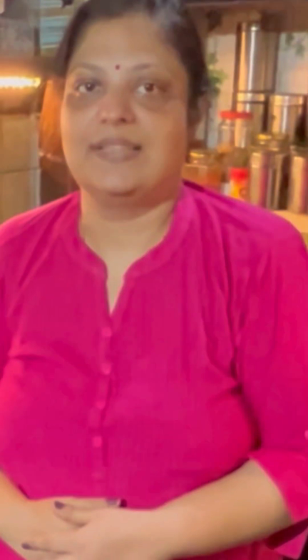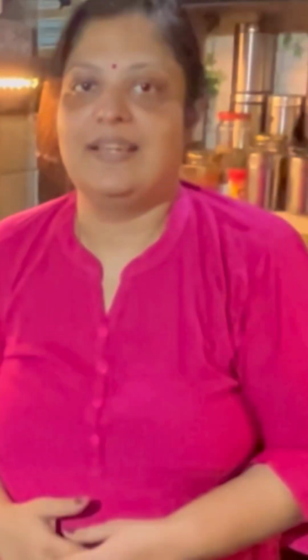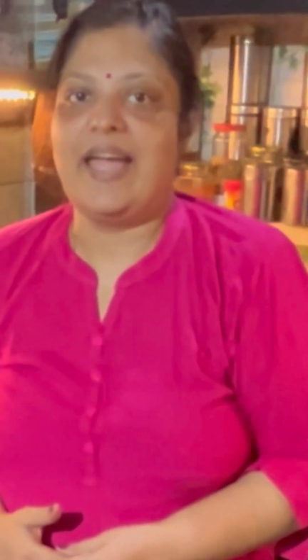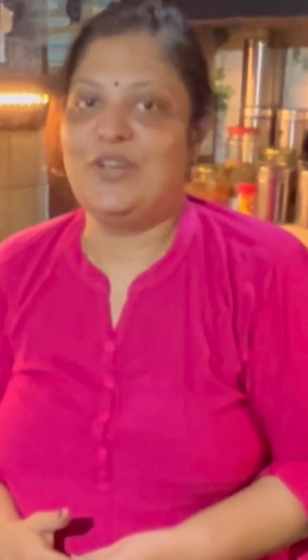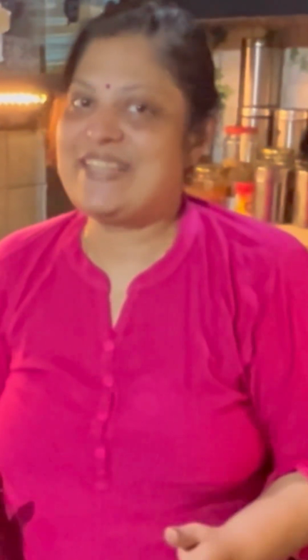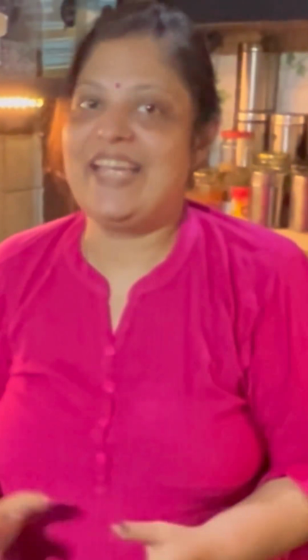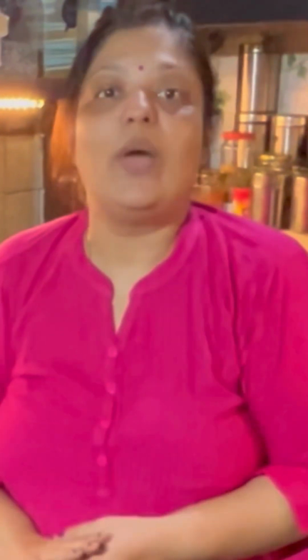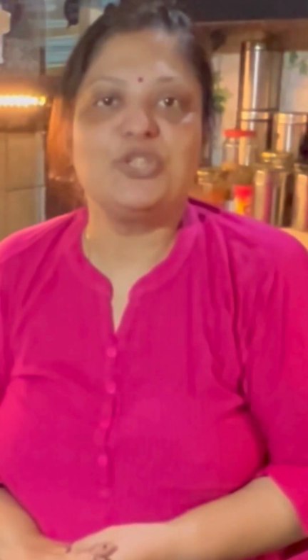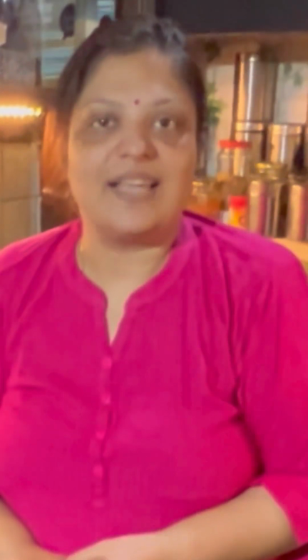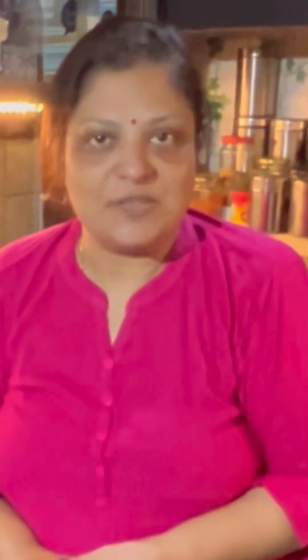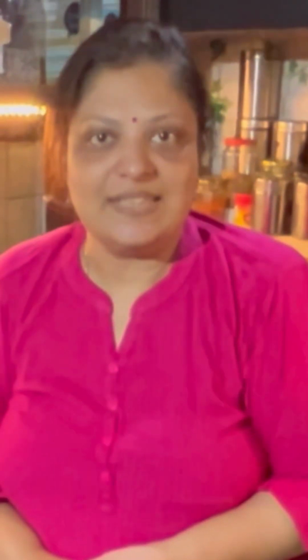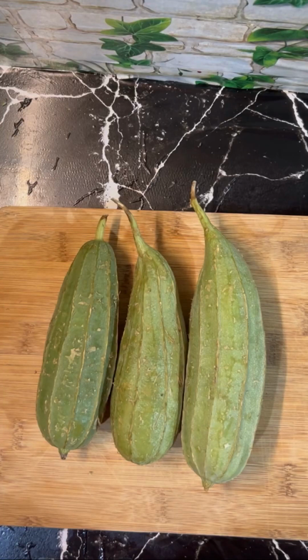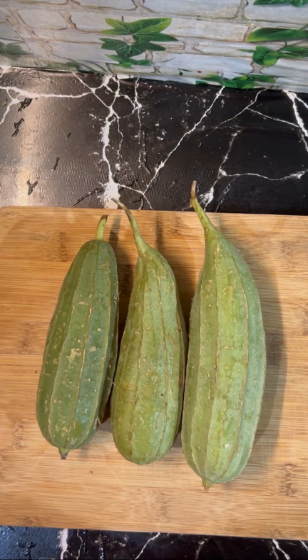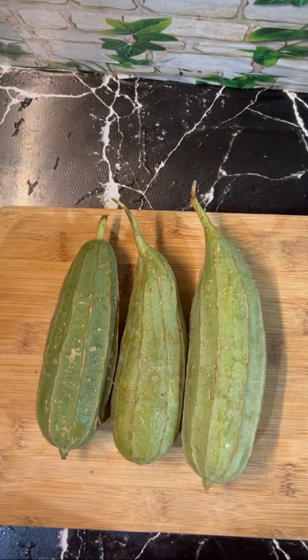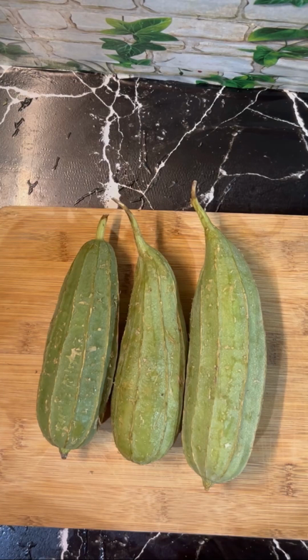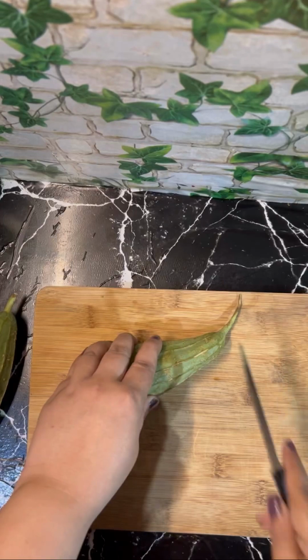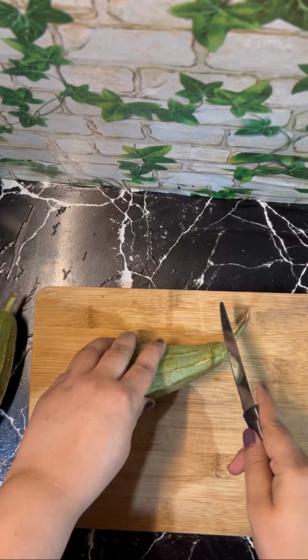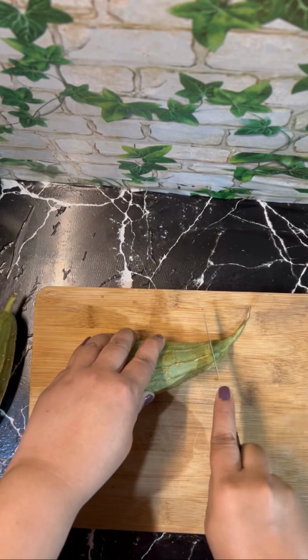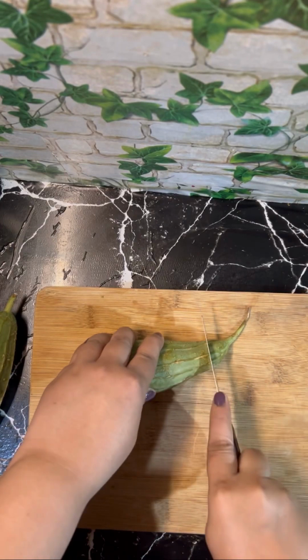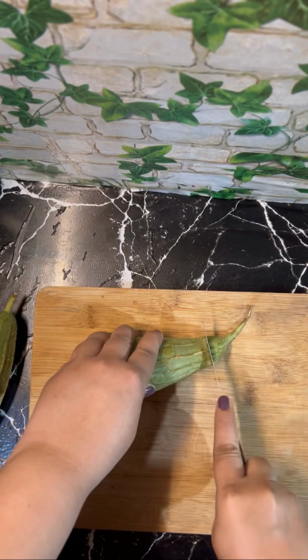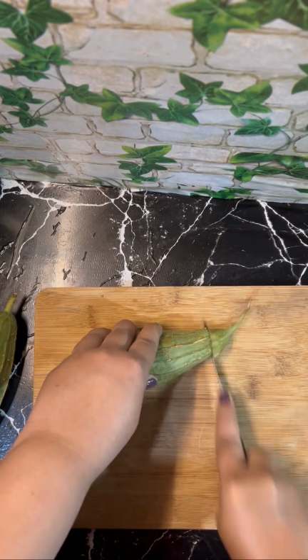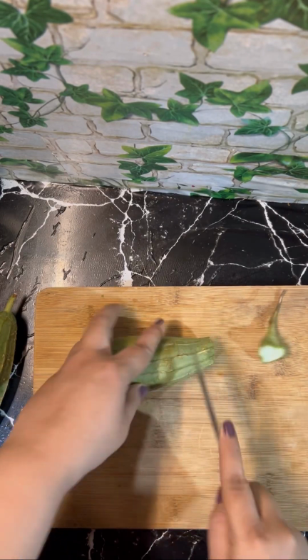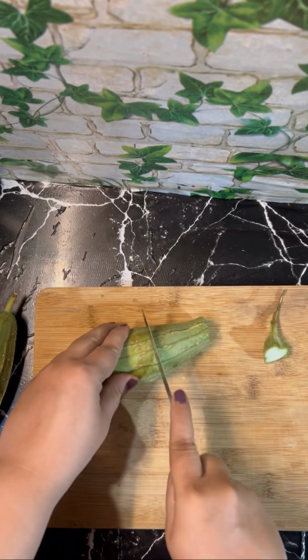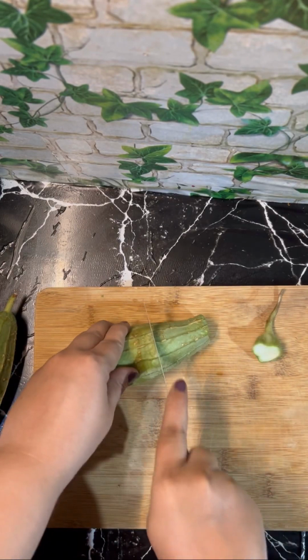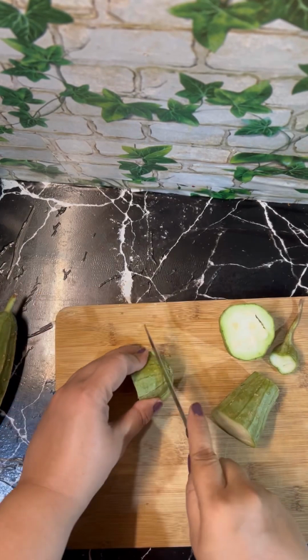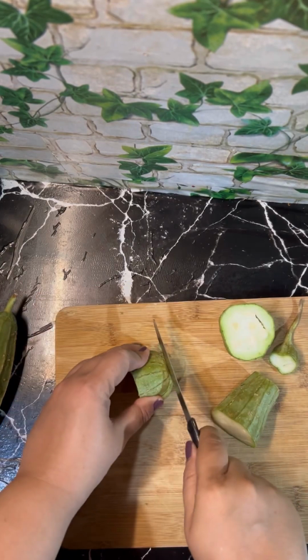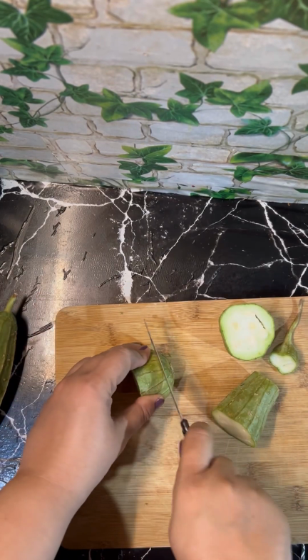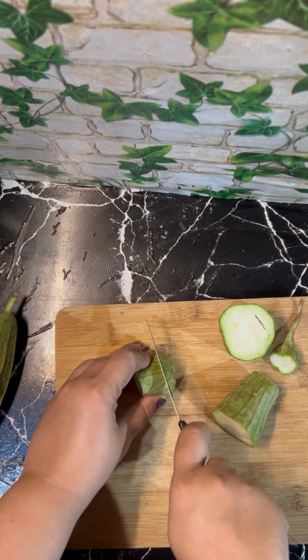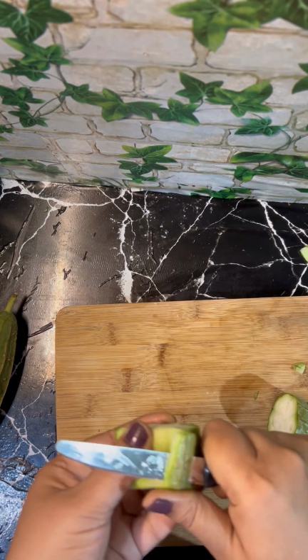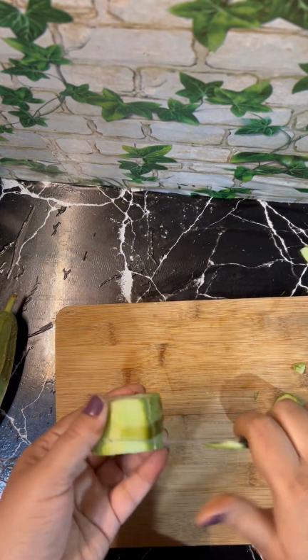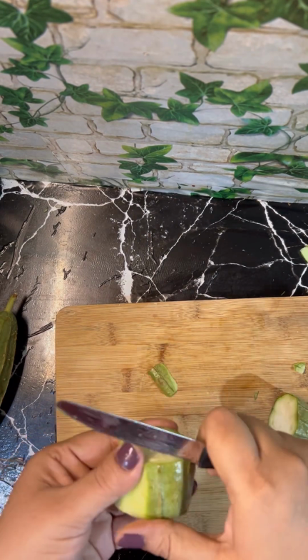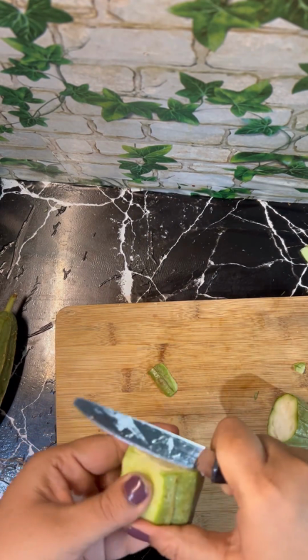Hey all! Namaste! Welcome to Shandha Recipes. Today I will be sharing Peertangai Ridge Gourd chutney, a simple salad, and what I have packed for my kids' lunch.